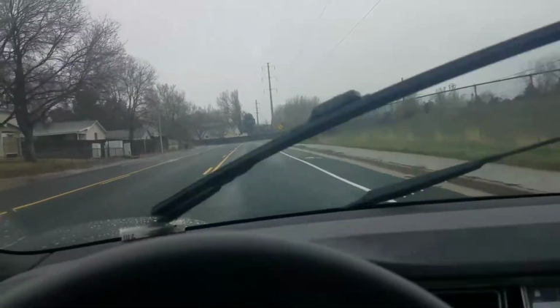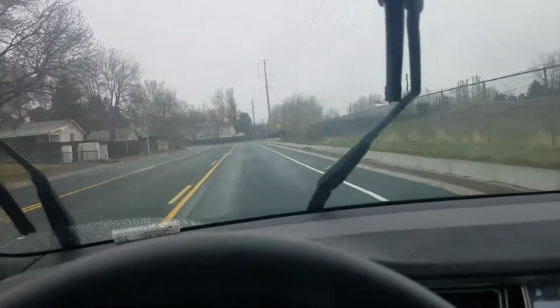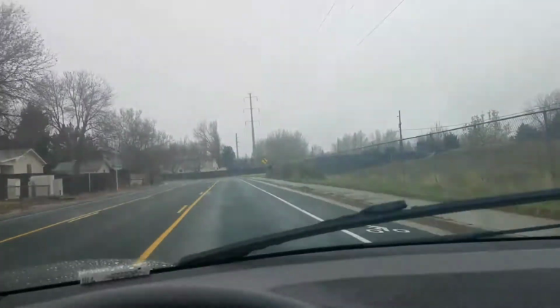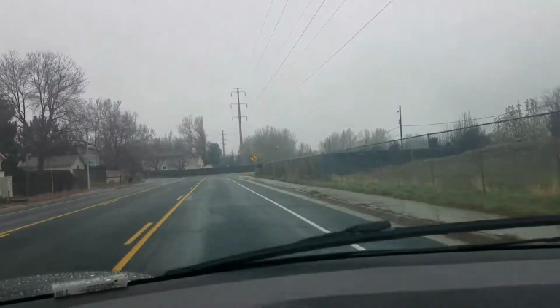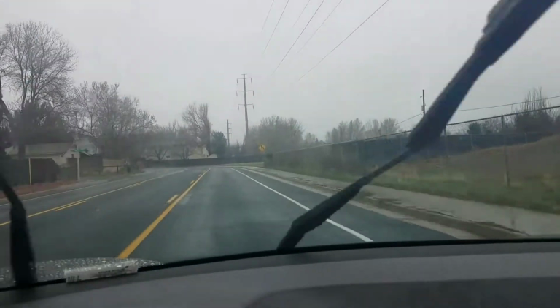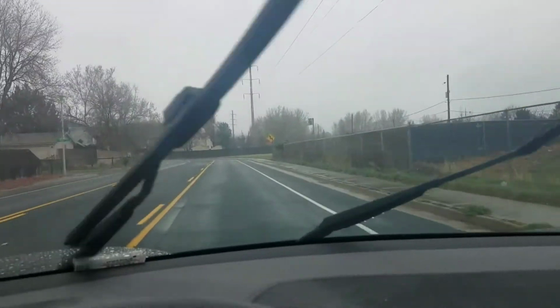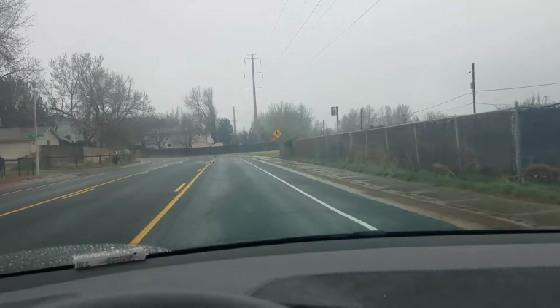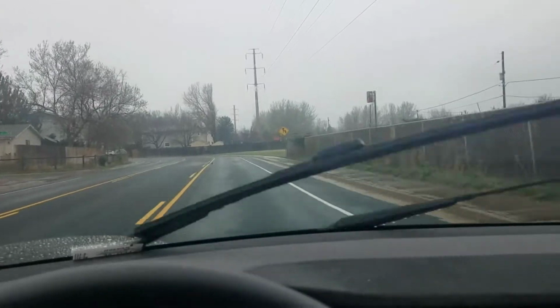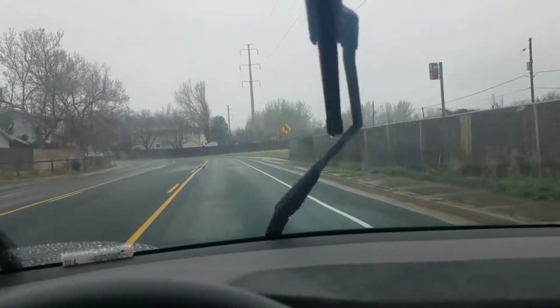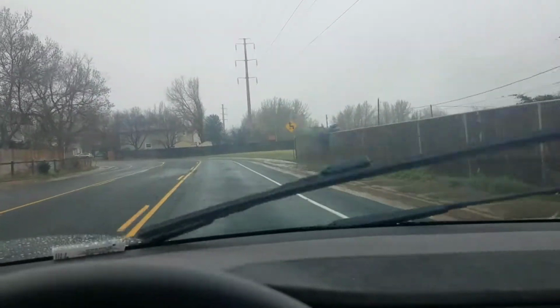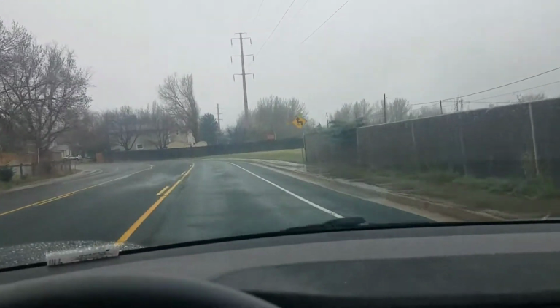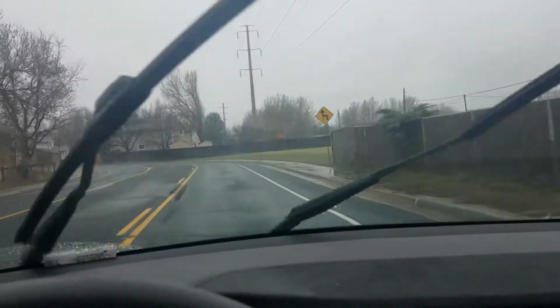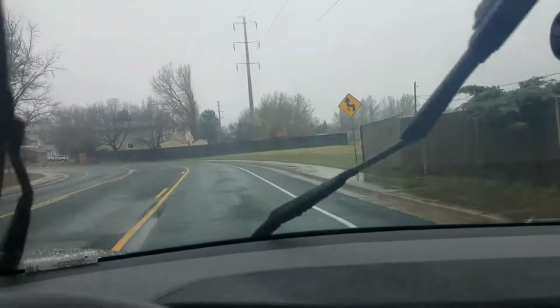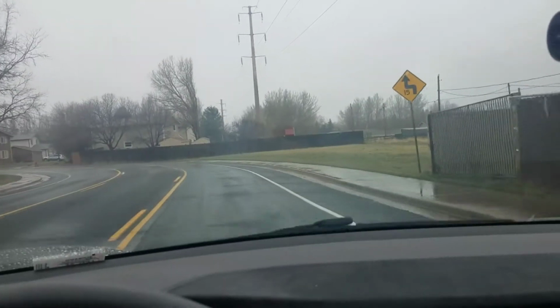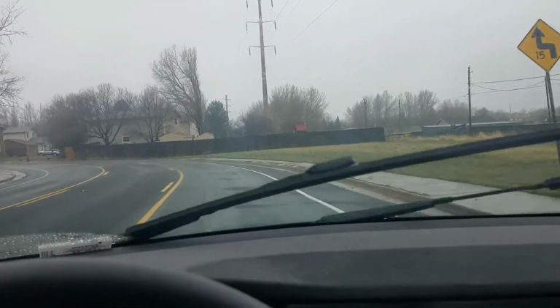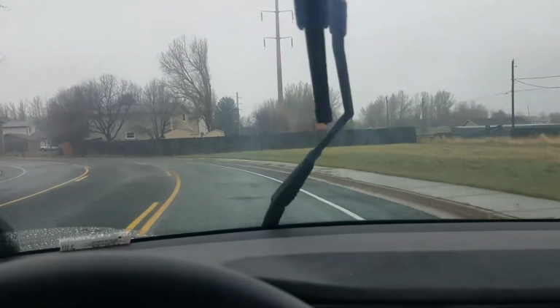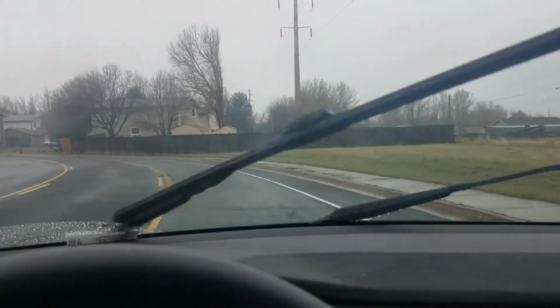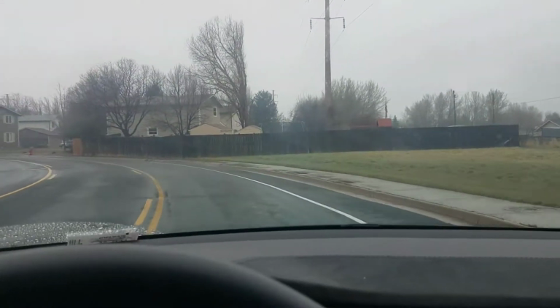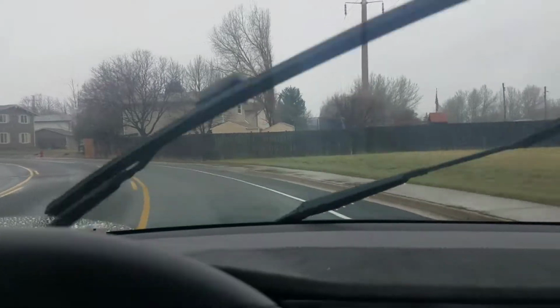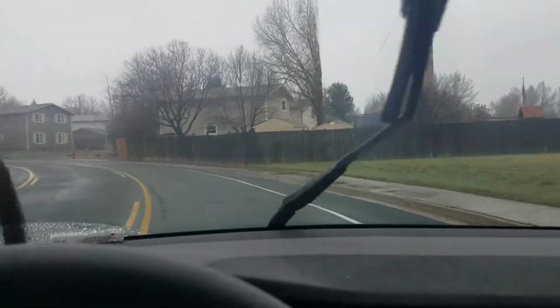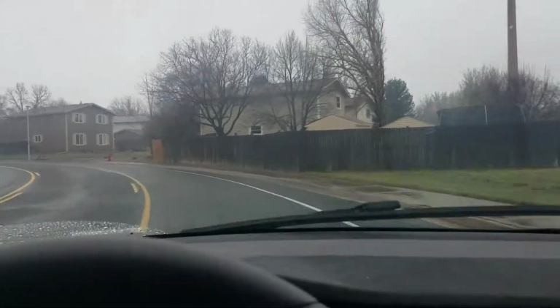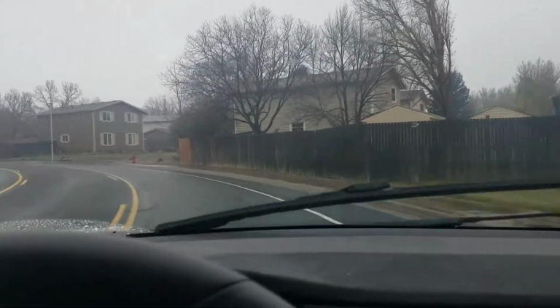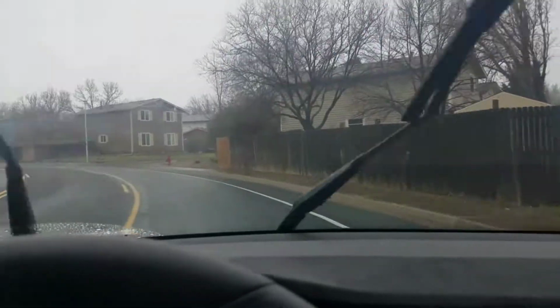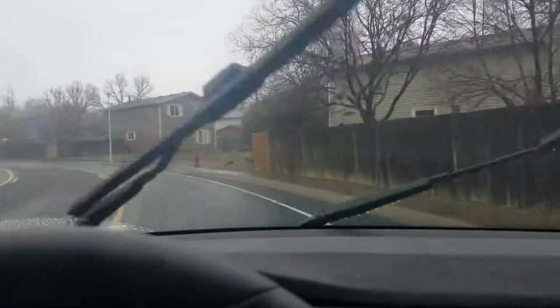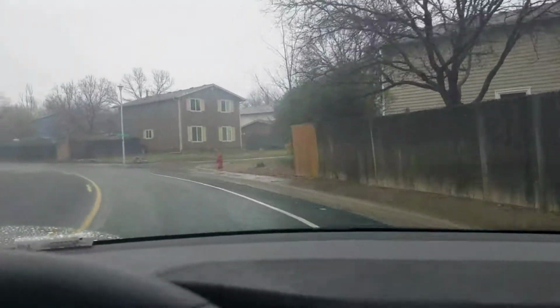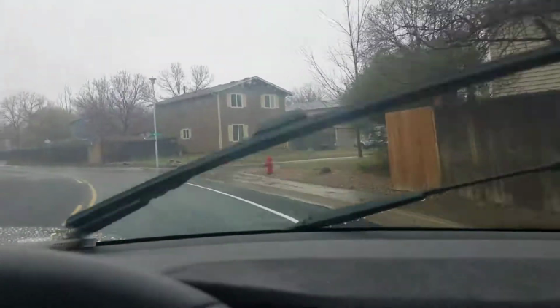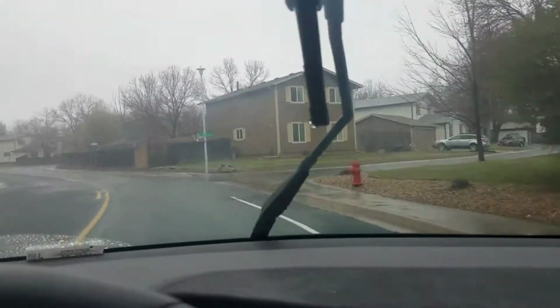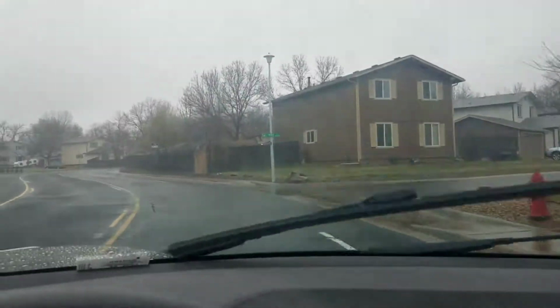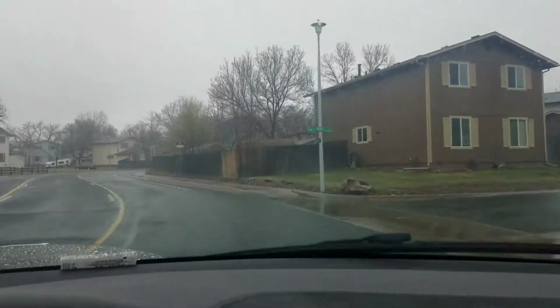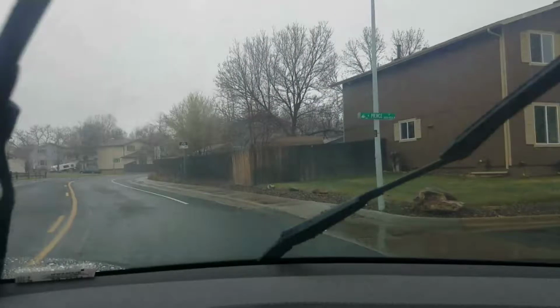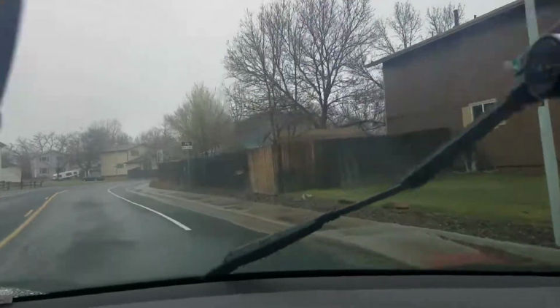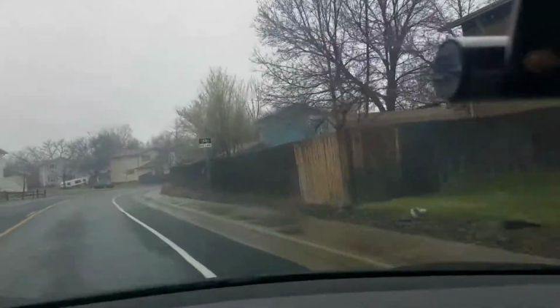It's an S-curve coming up, so let's see how it does. I've got it at 30 miles an hour, which is 5 miles over the speed limit. And turning — and that's doing really well. Let's see if it's not drifting yet. Not drifting yet.